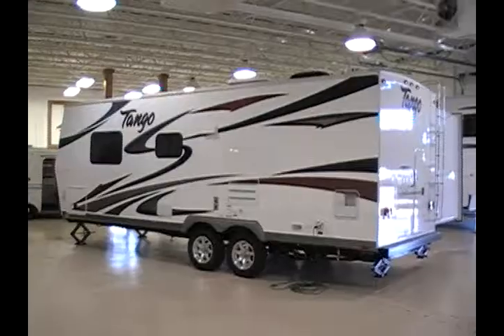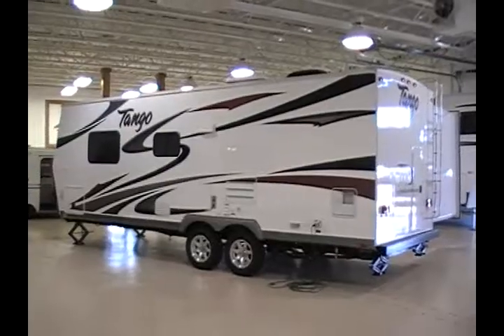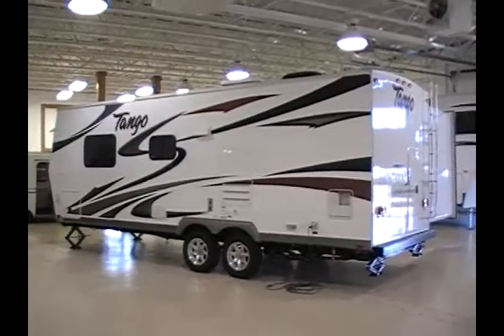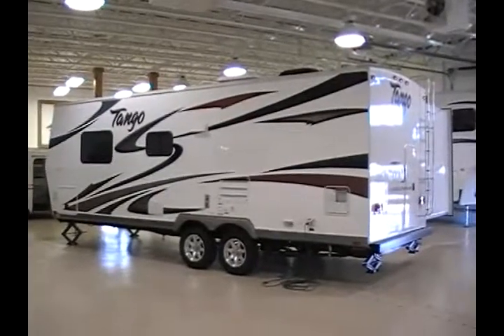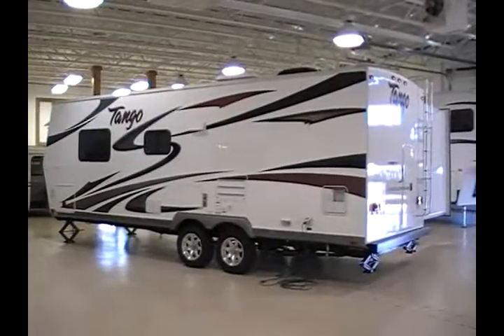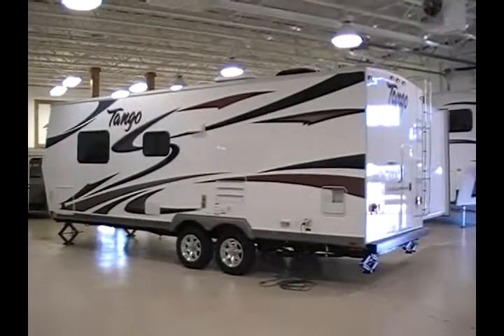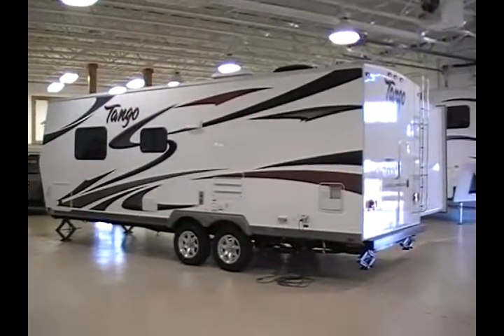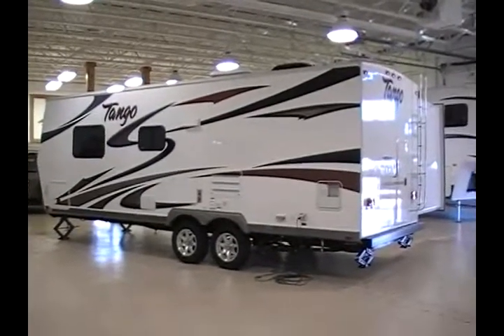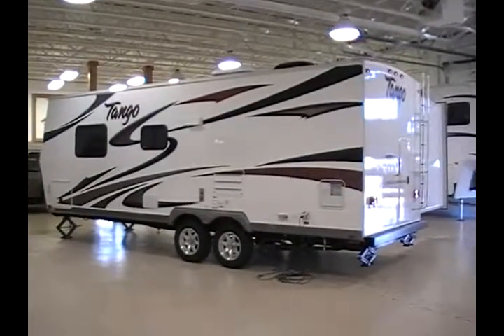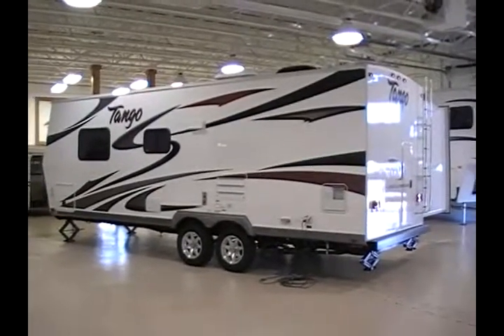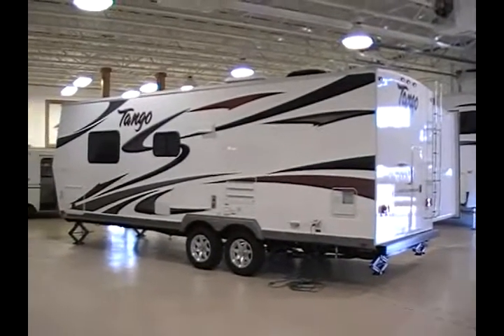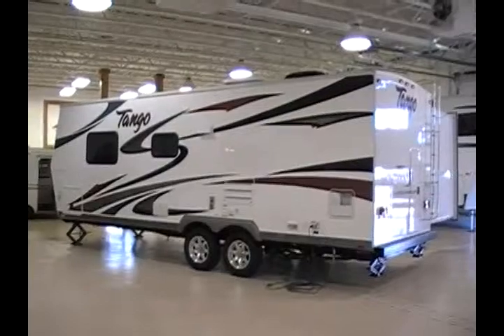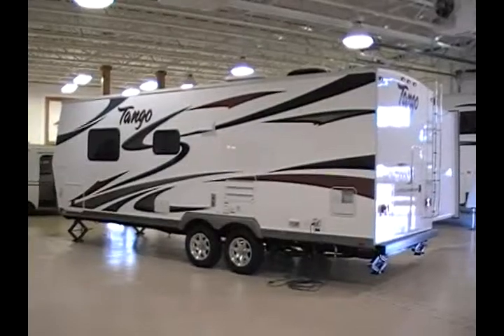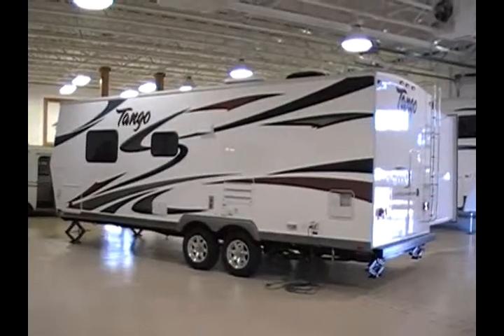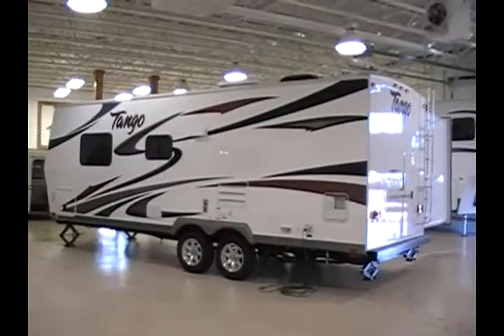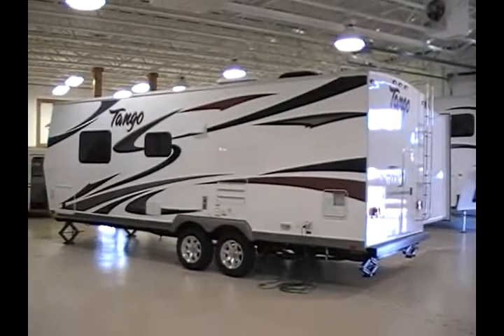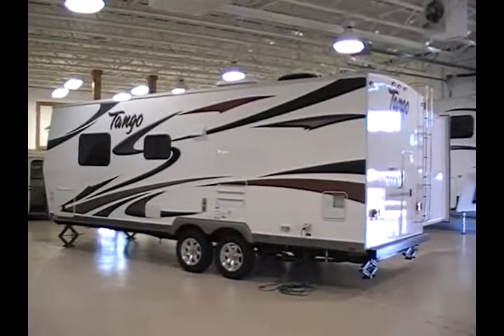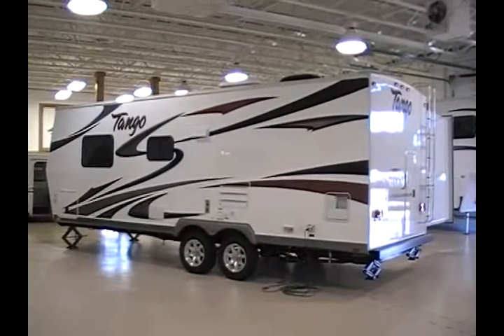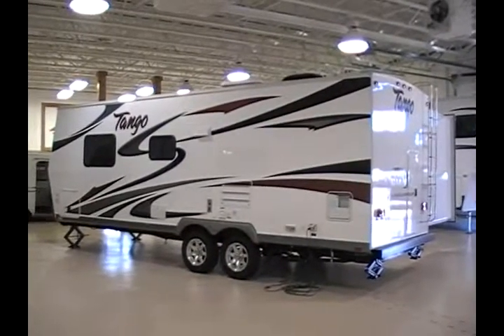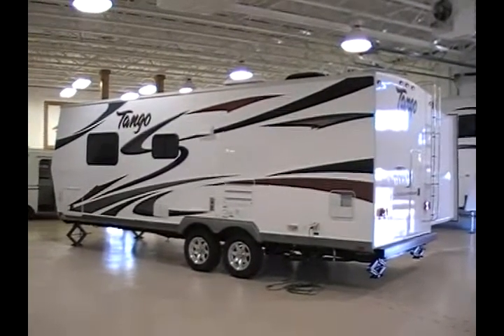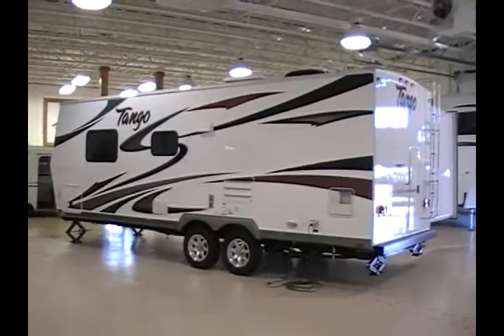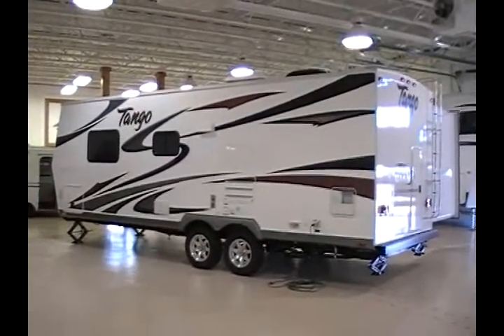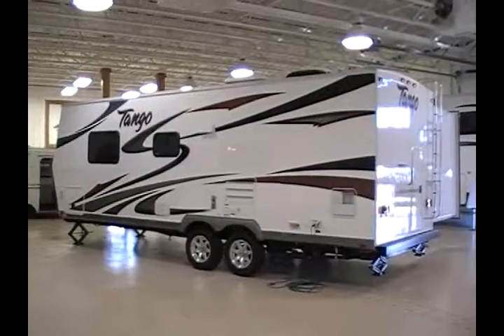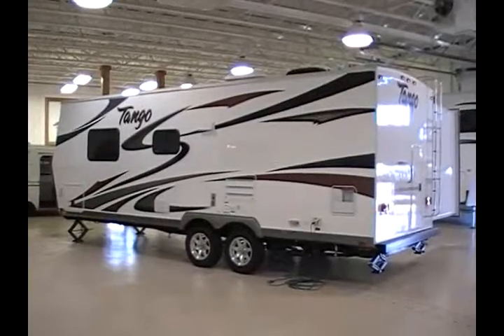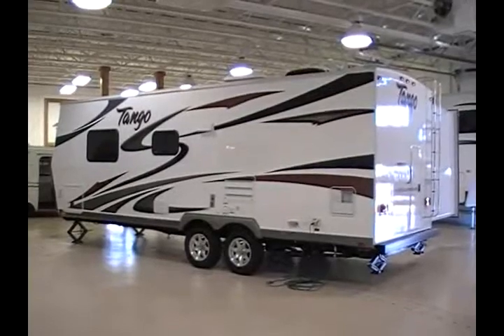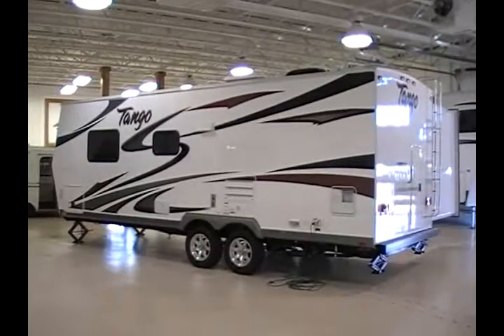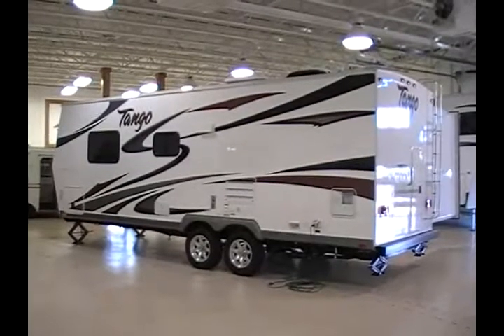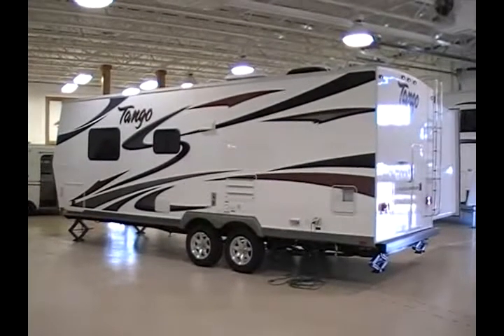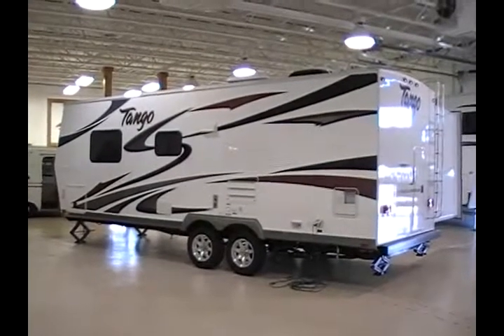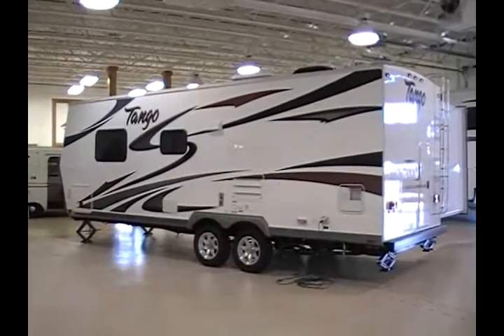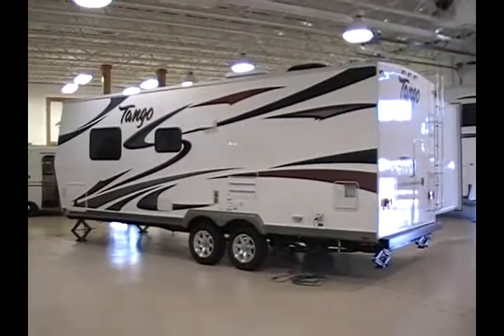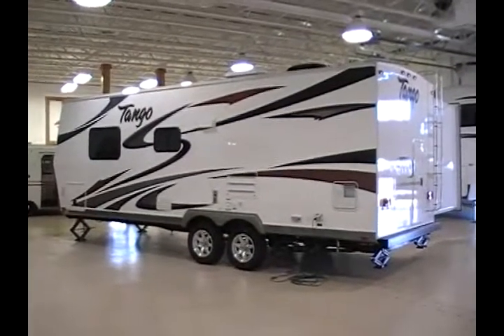Here's a brand new 2011 Tango 25-foot travel trailer. This trailer can sleep up to four people. It is a four-season trailer with a fully enclosed underbelly and heated tanks.